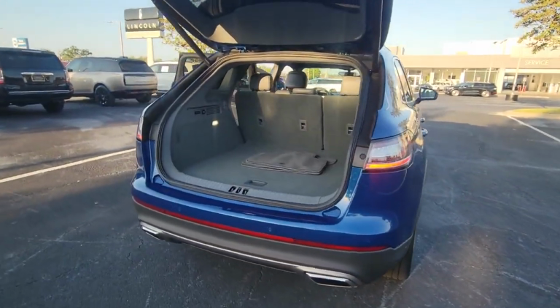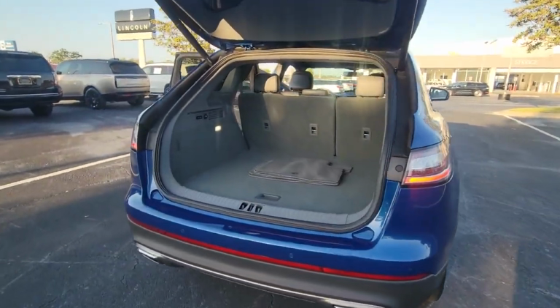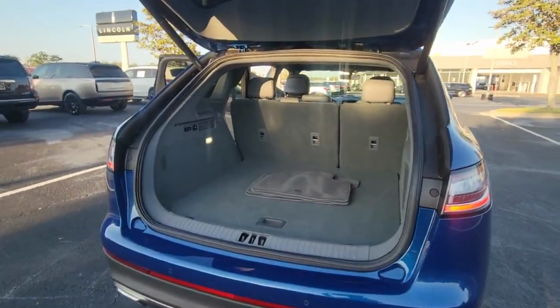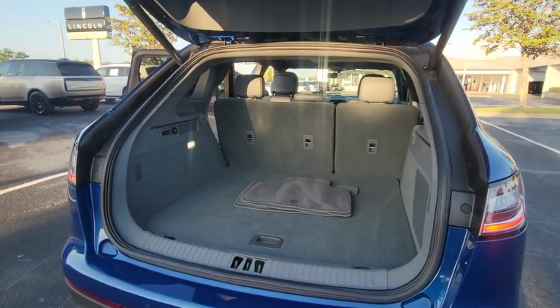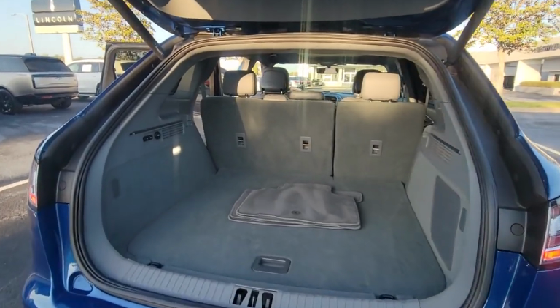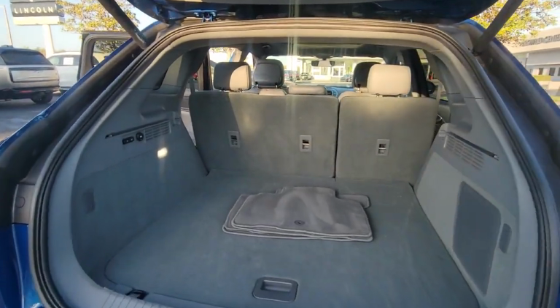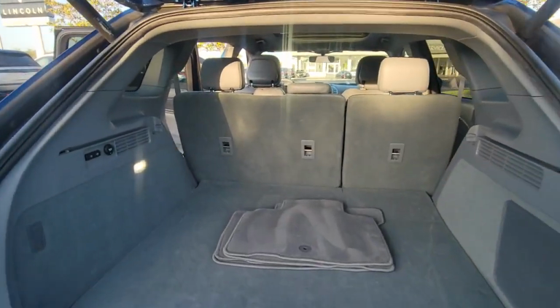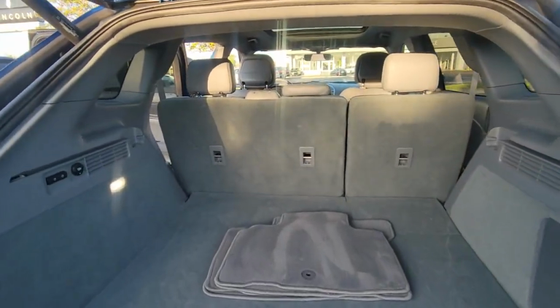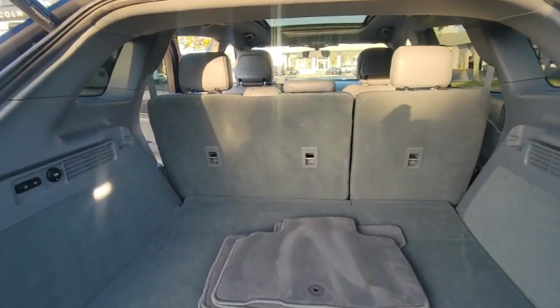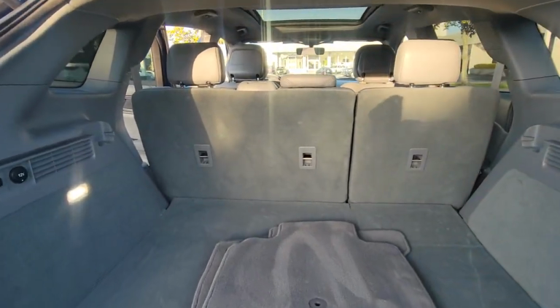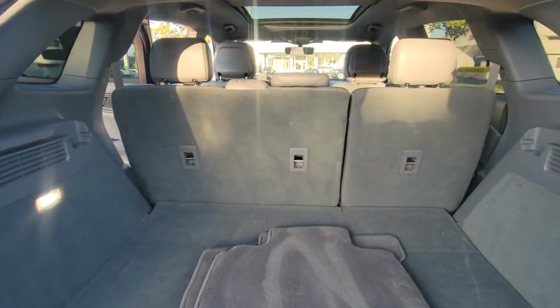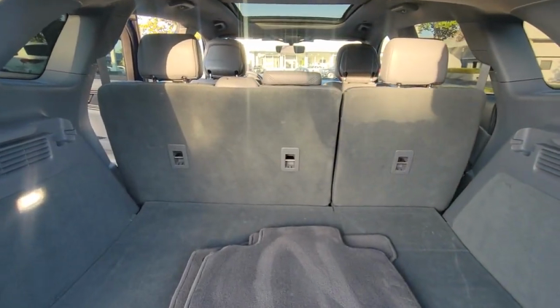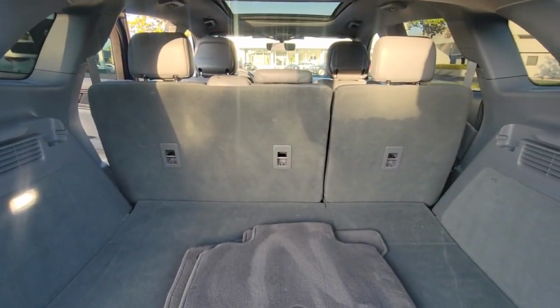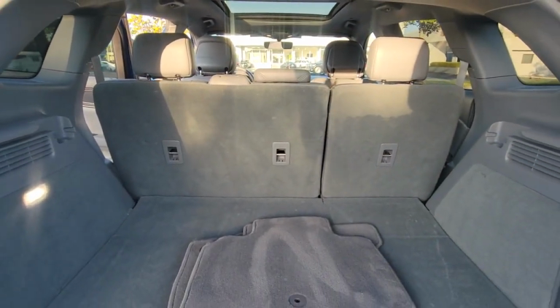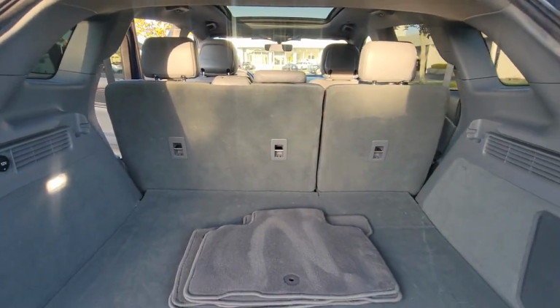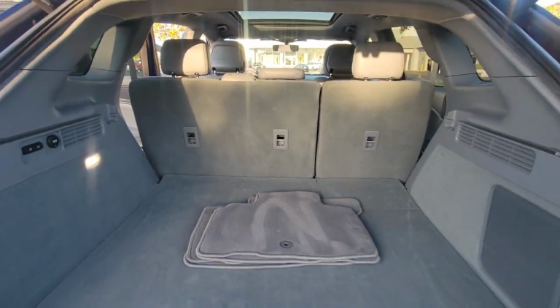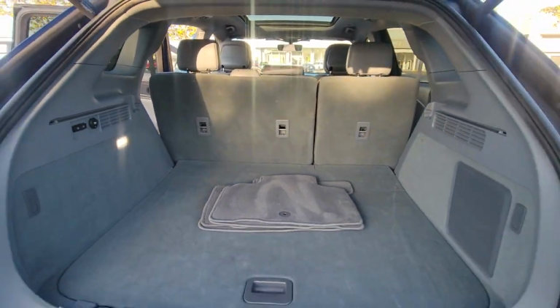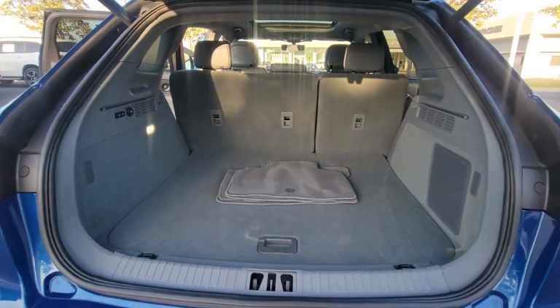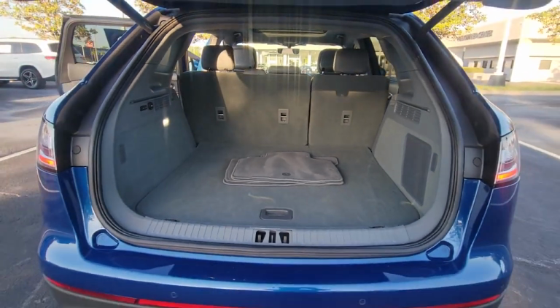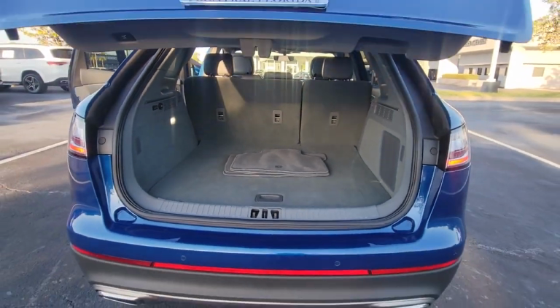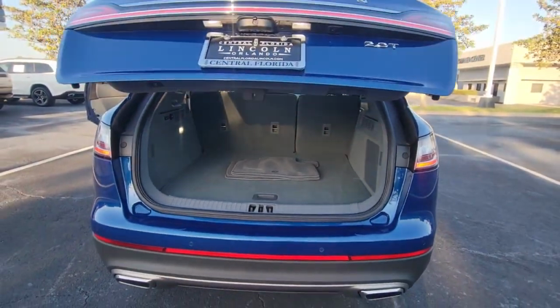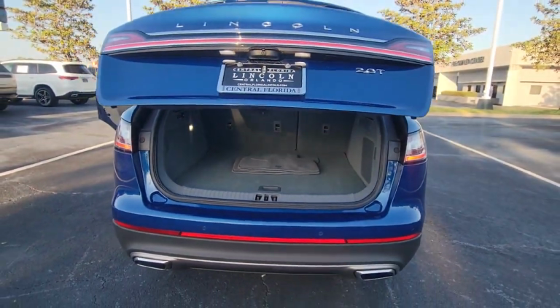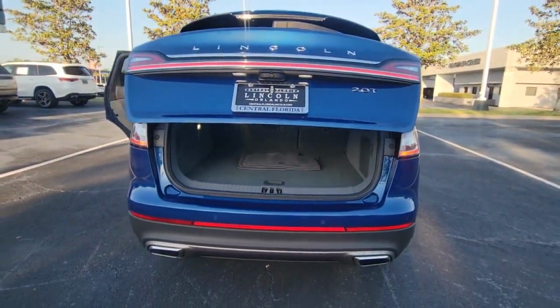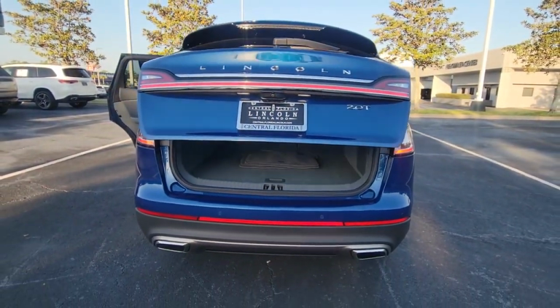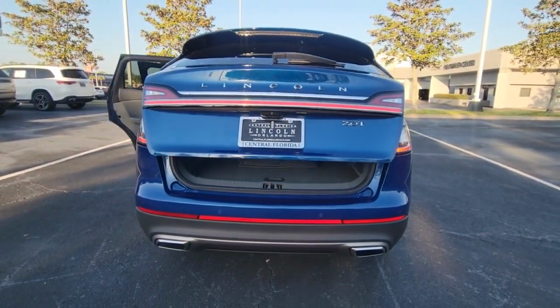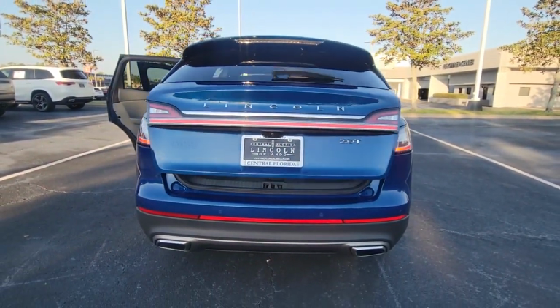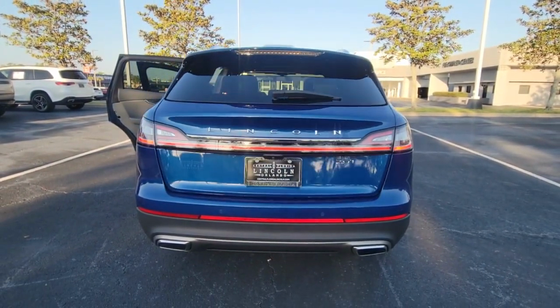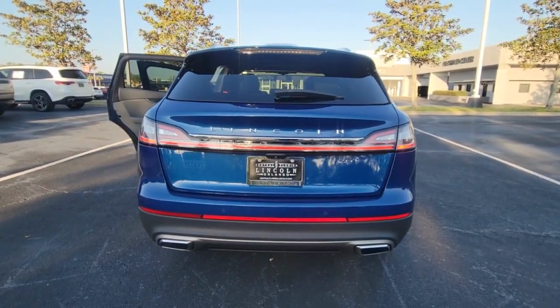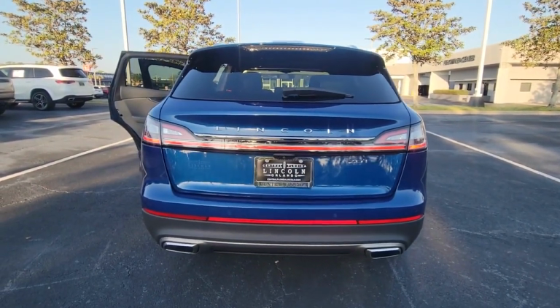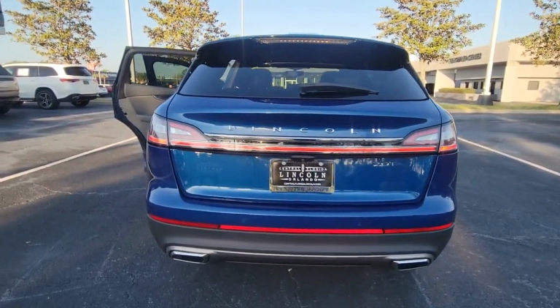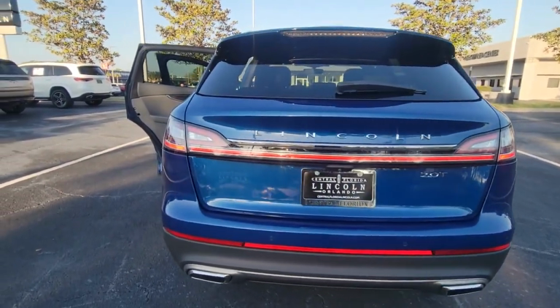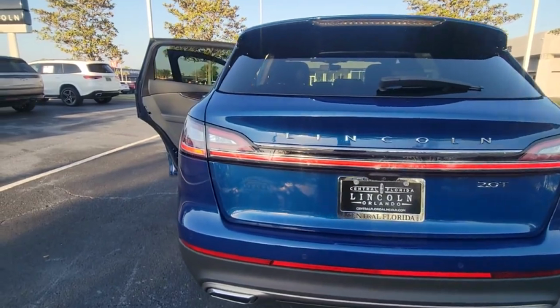At home, in the city, or exploring scenic byways, this spacious, well-equipped vehicle is your calm oasis in a hectic world. The following are some of this vehicle's highlighted options.